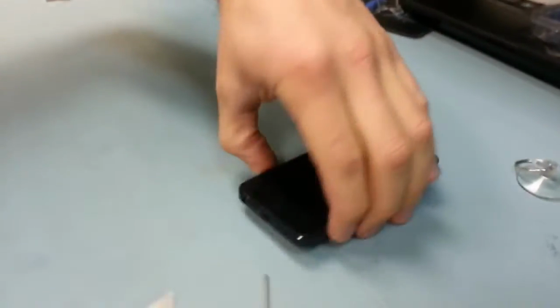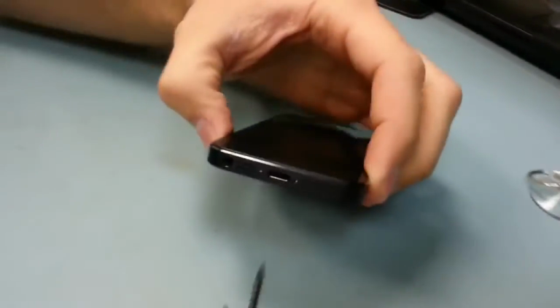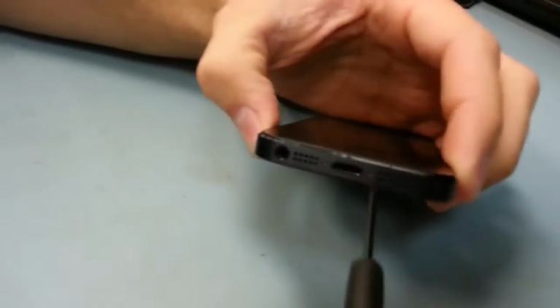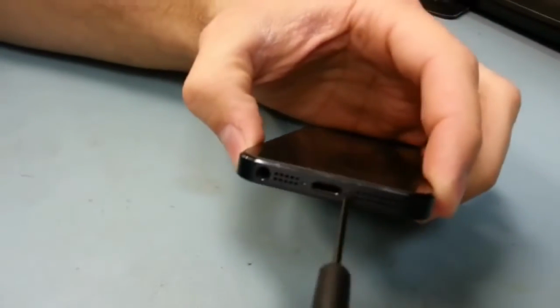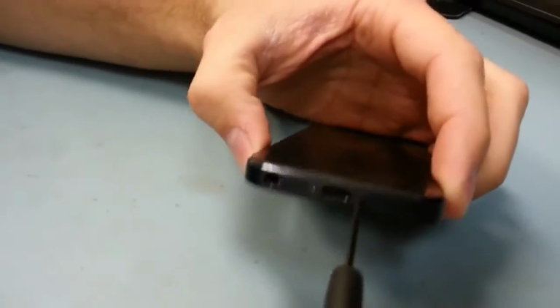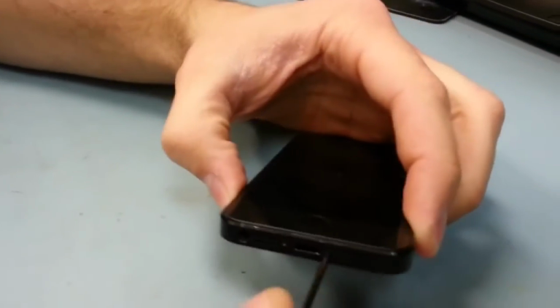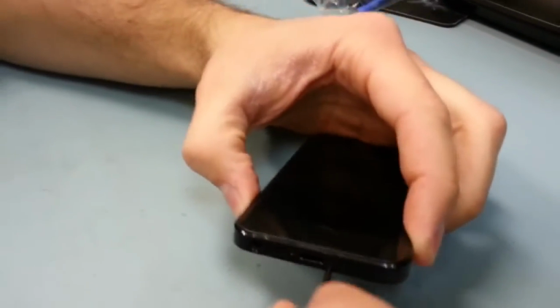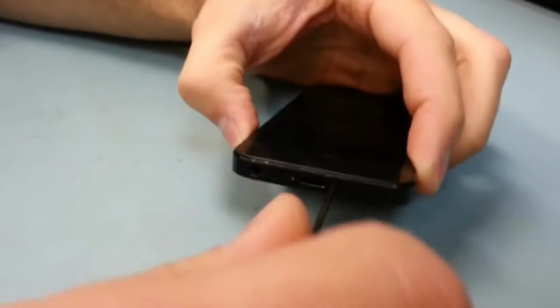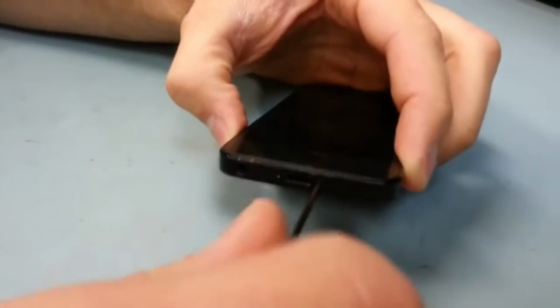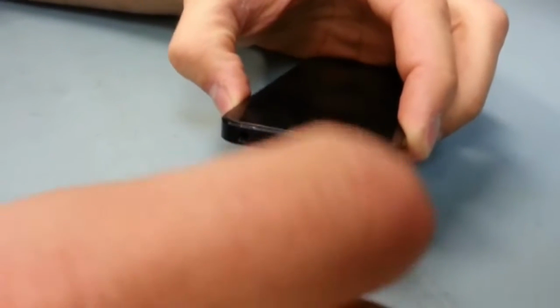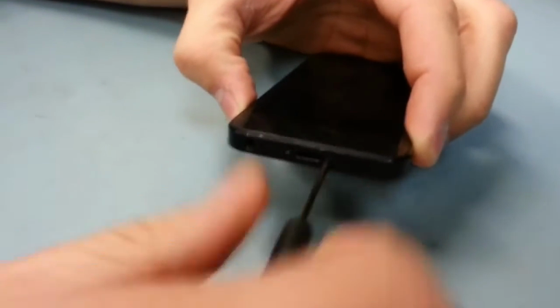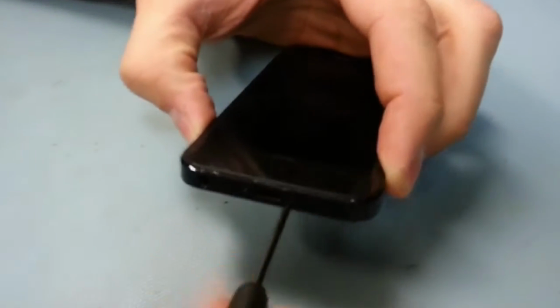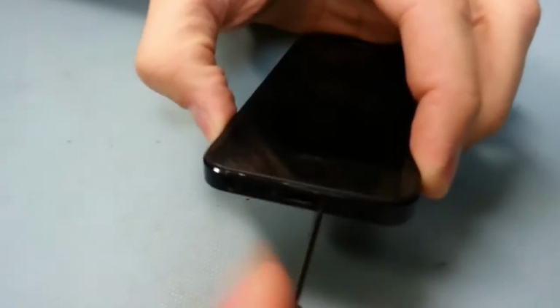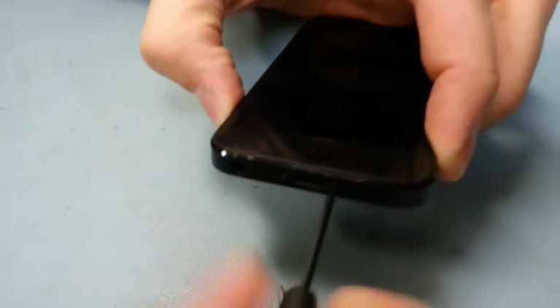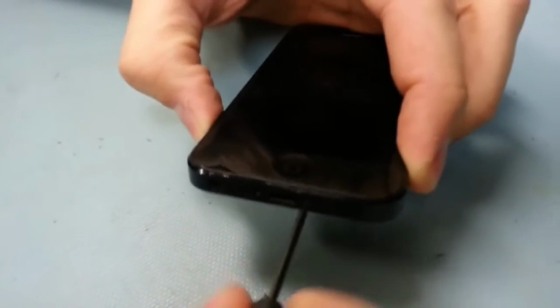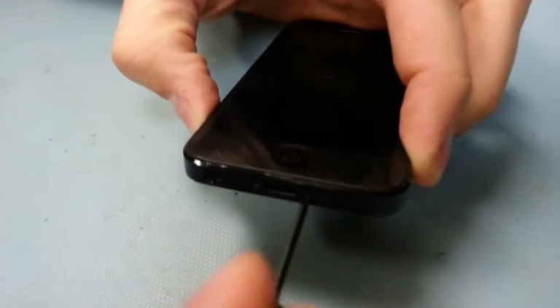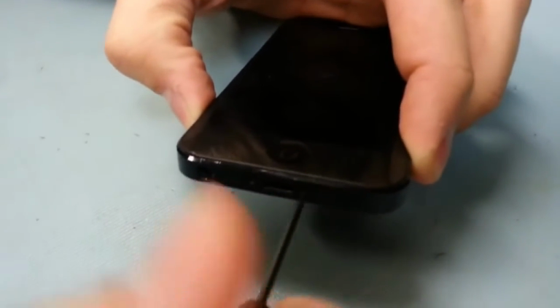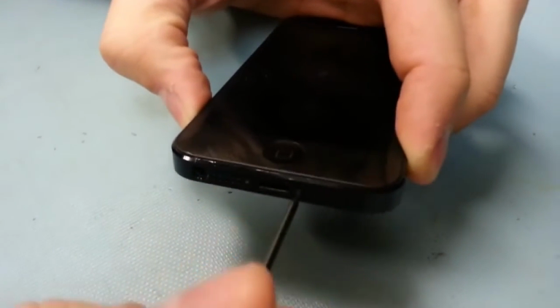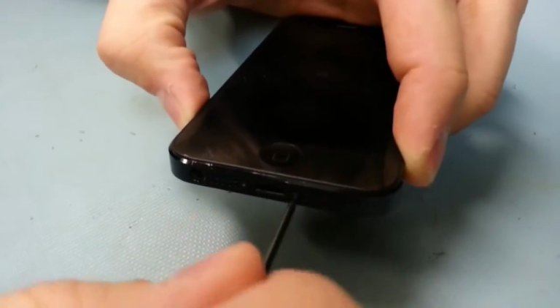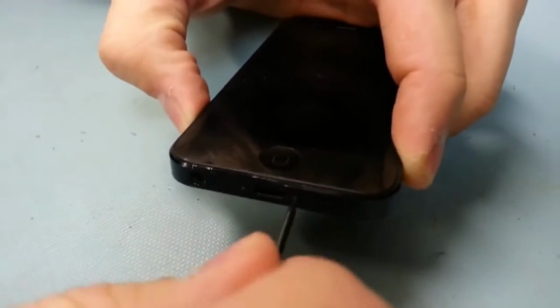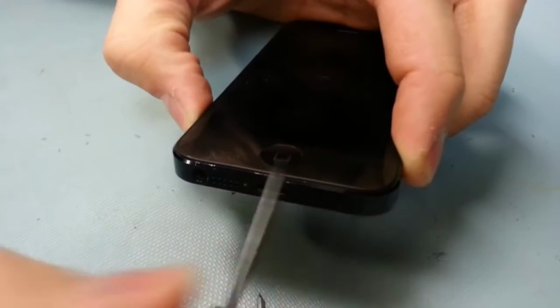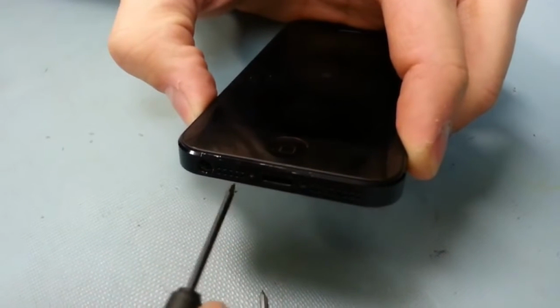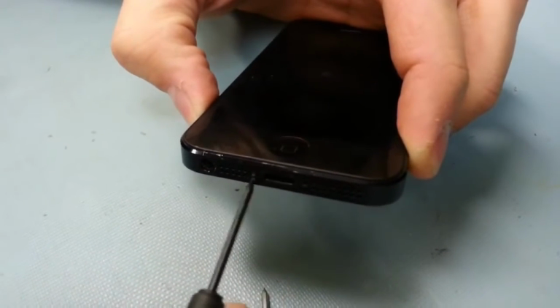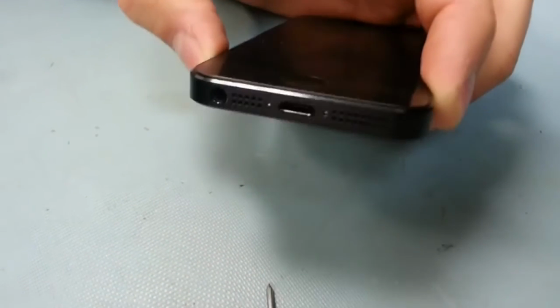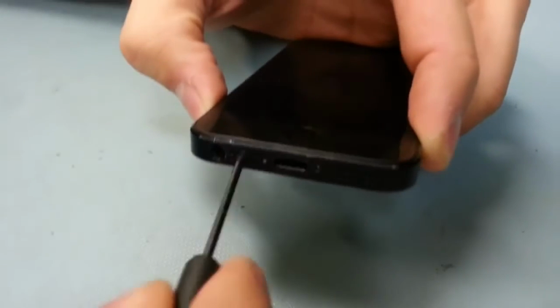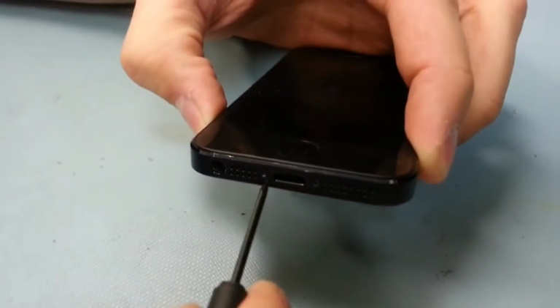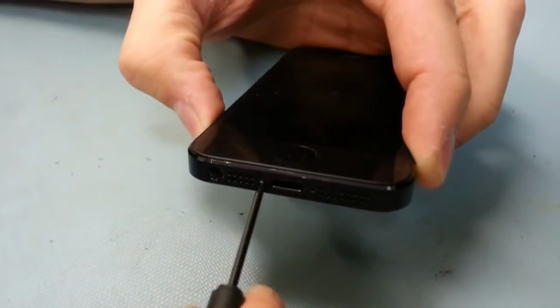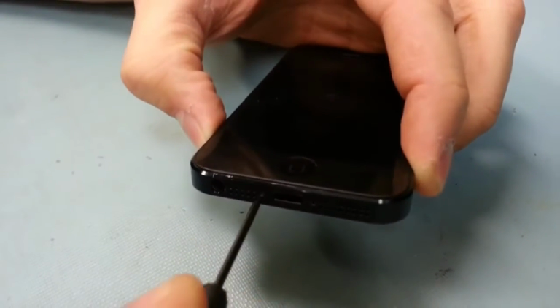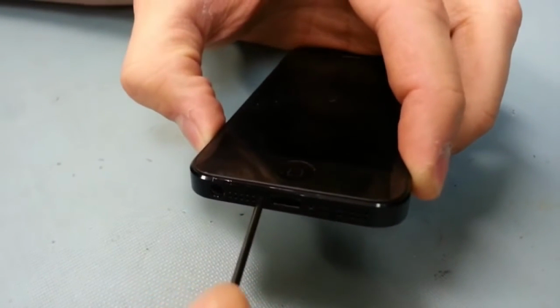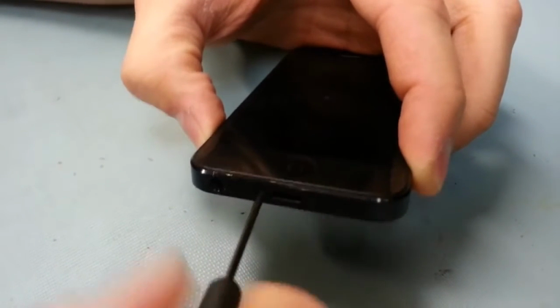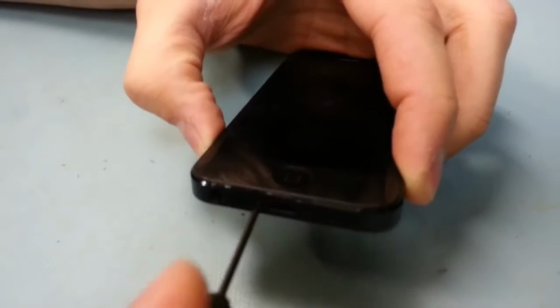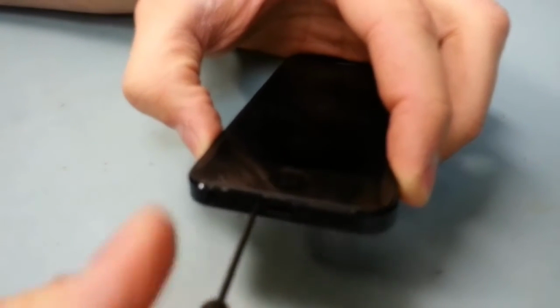To start off, grab your little star screwdriver — there are two screws right next to the charging port, so unscrew each of those. It's the same size screwdriver that you would have used with your iPhone 4 or 4S.